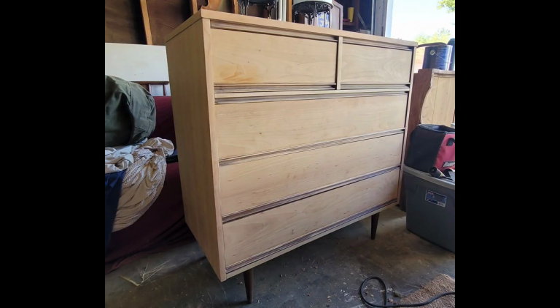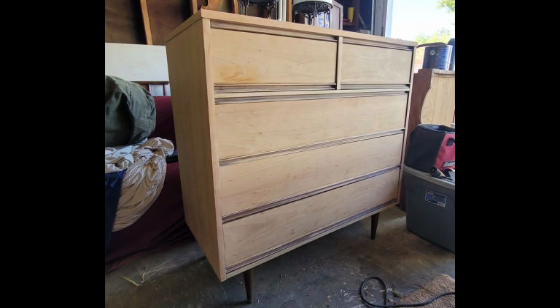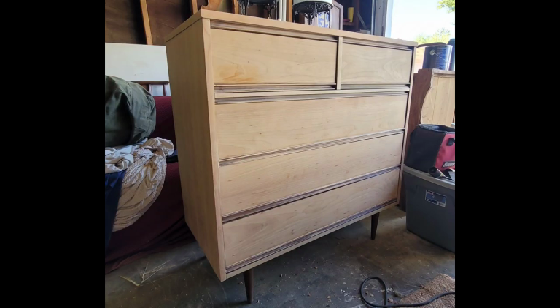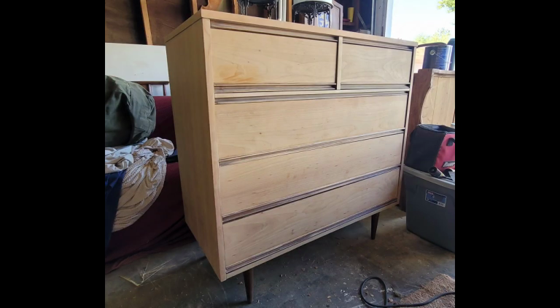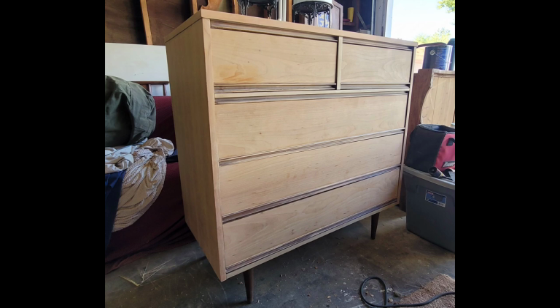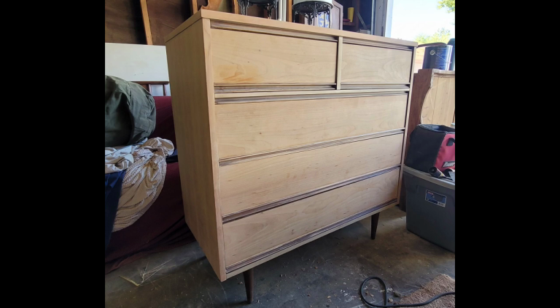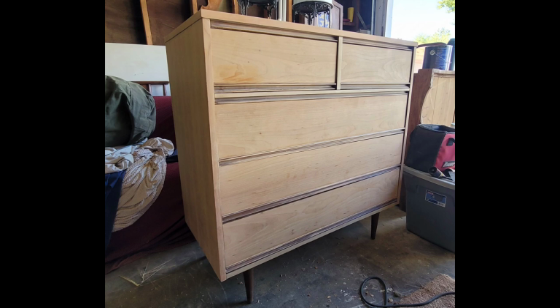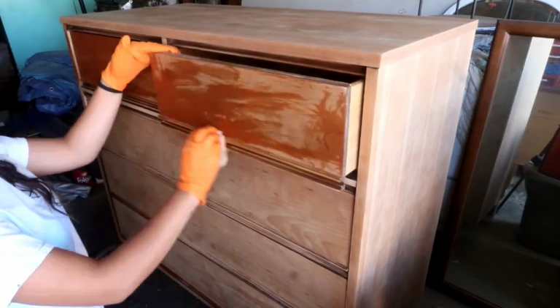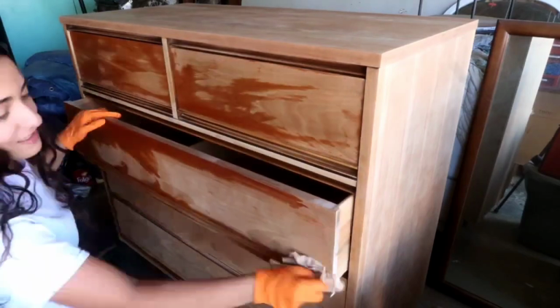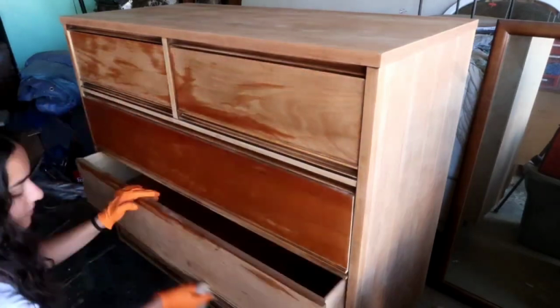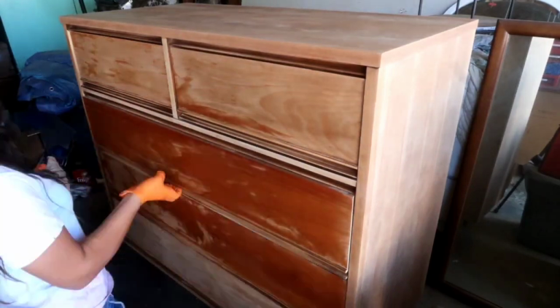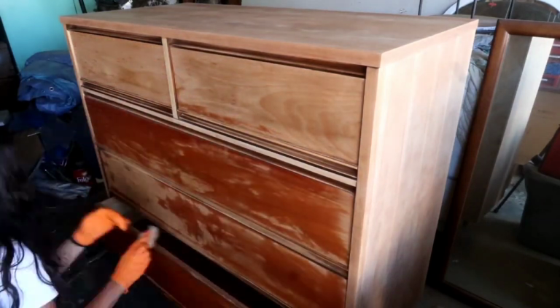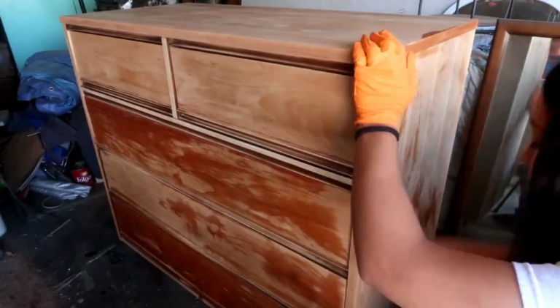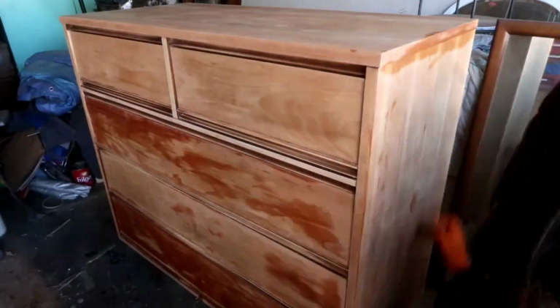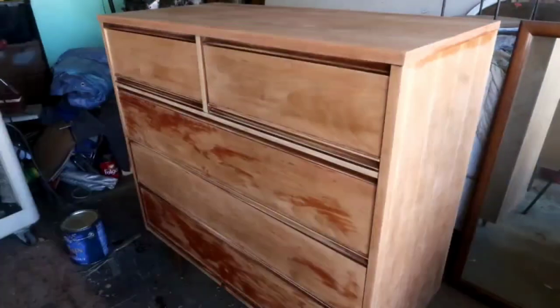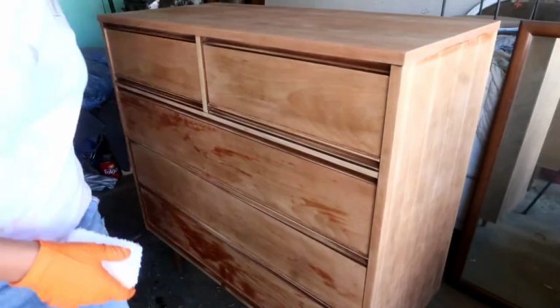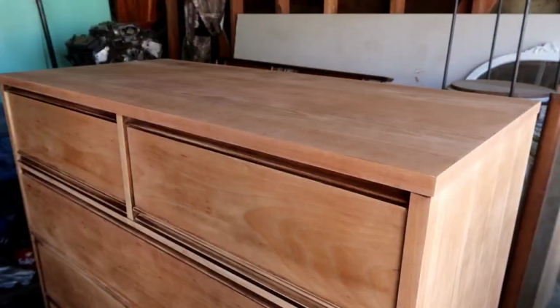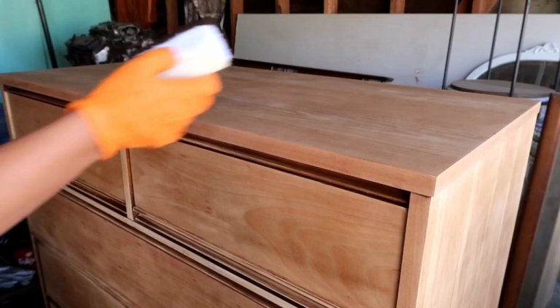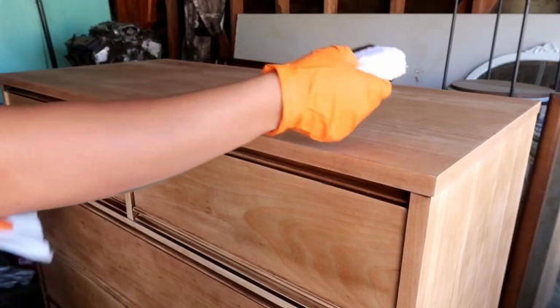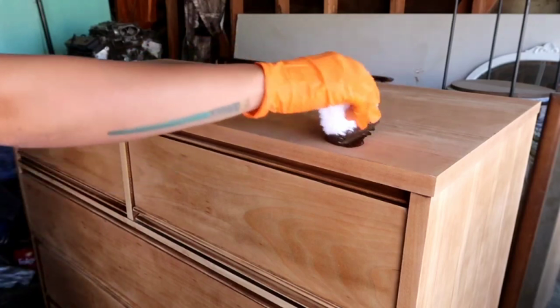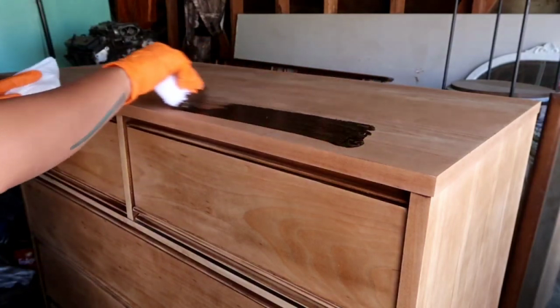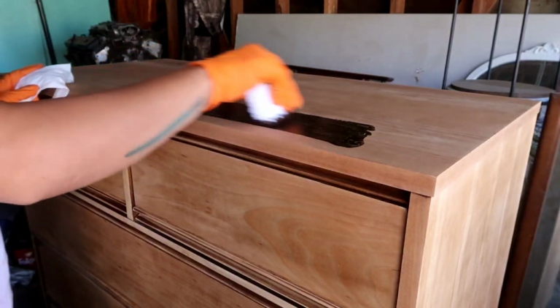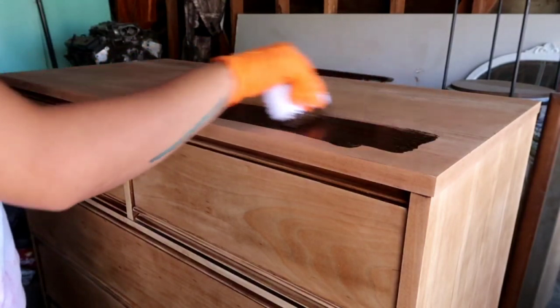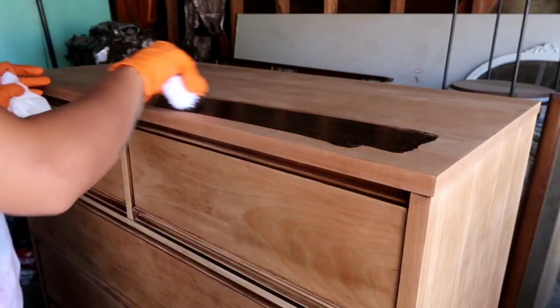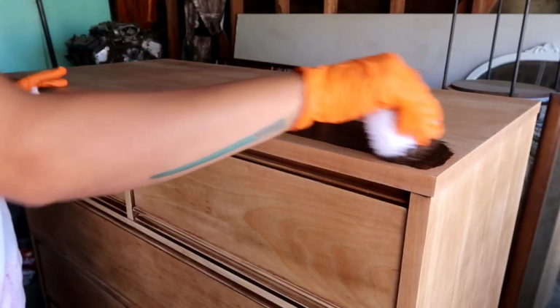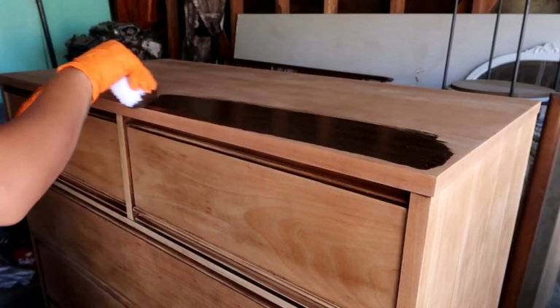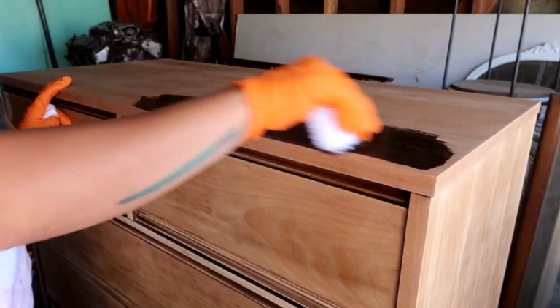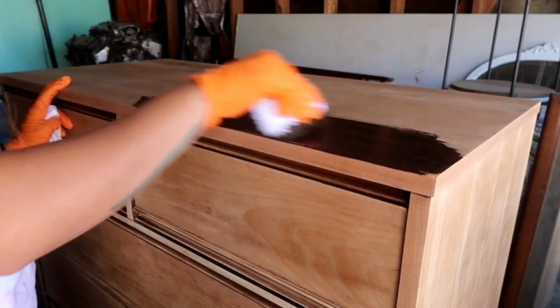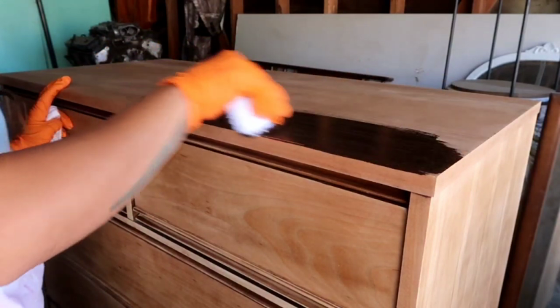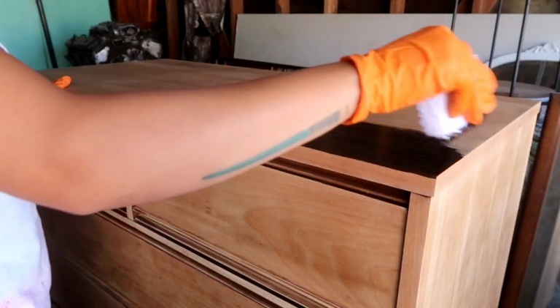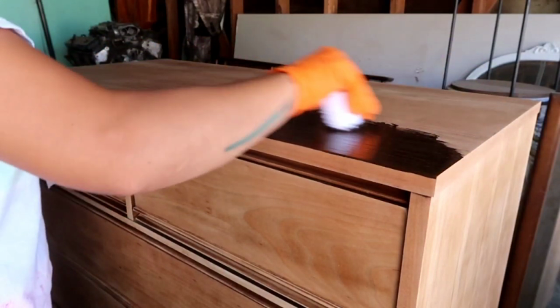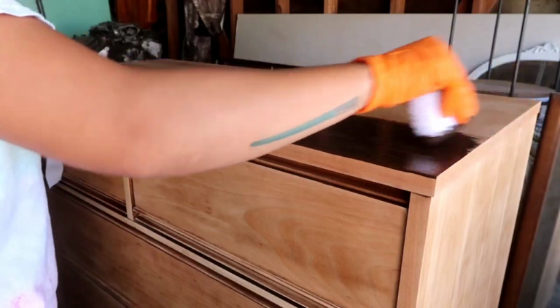After I sanded the whole entire piece, I went in with mineral spirits and cleaned off all the particles and the dust. Then I went straight into staining and I used Antique Walnut by General Finishes.